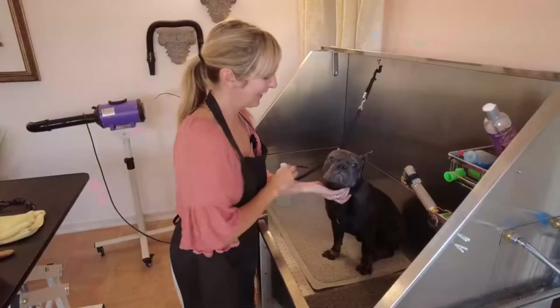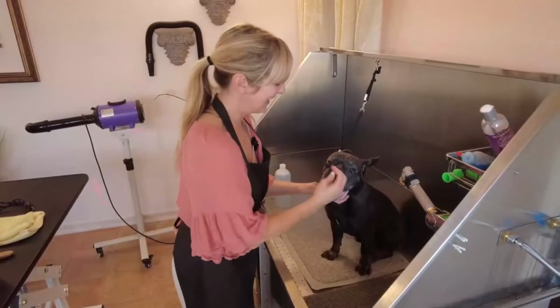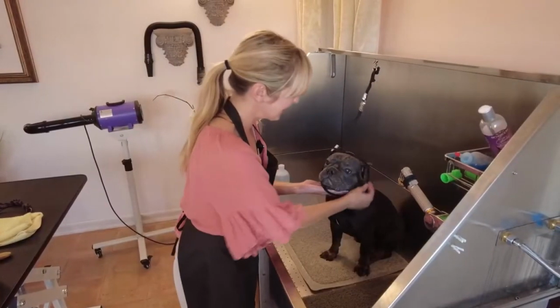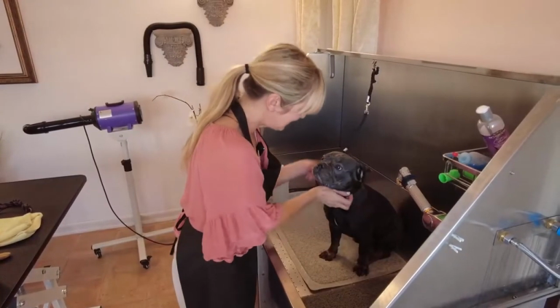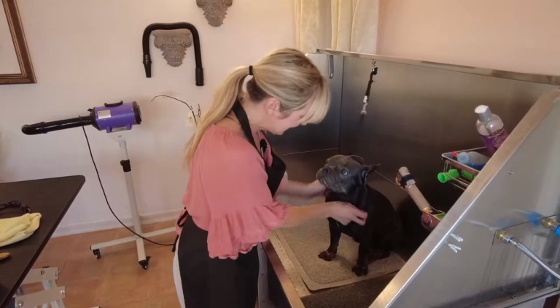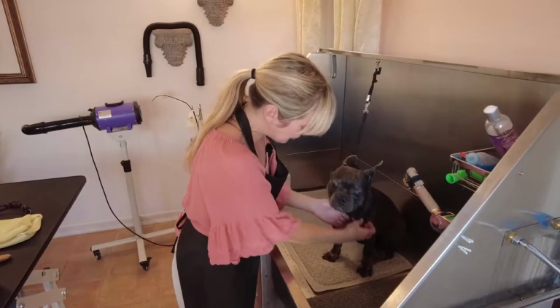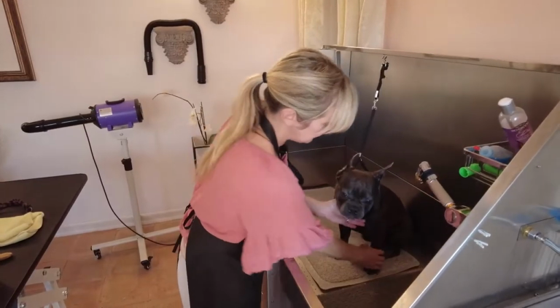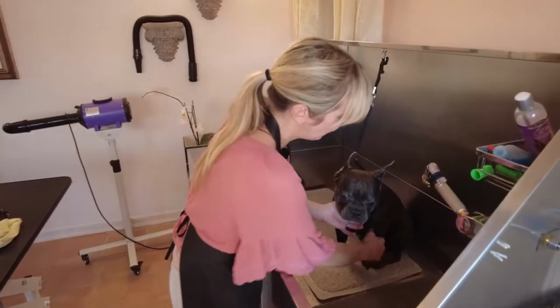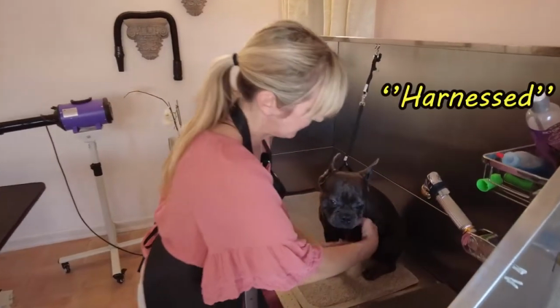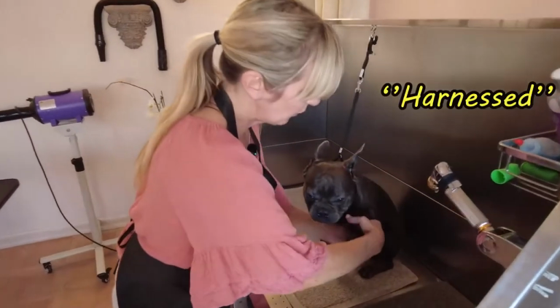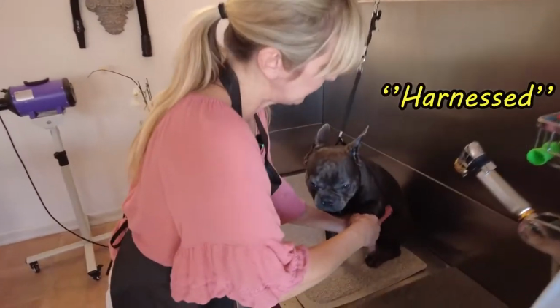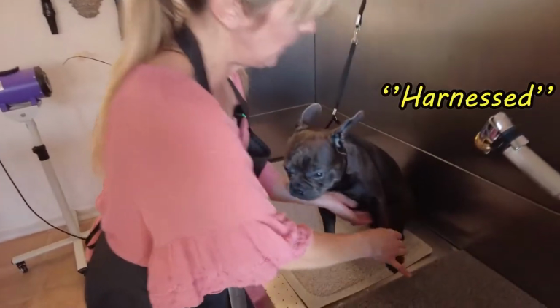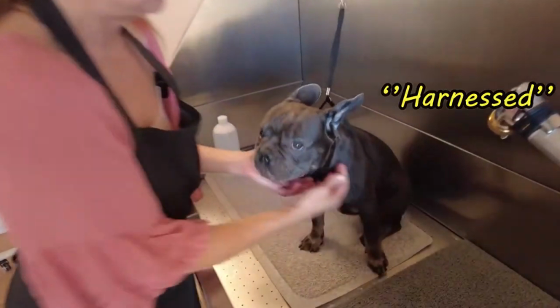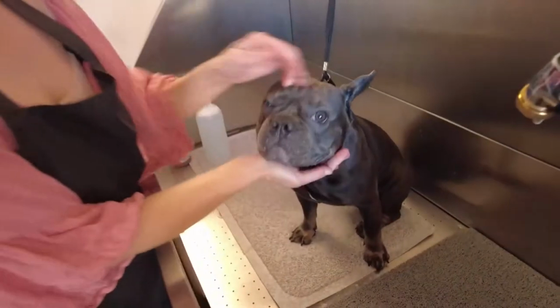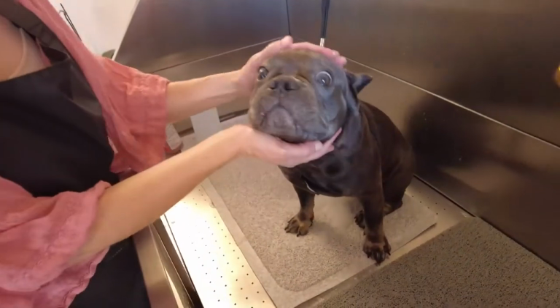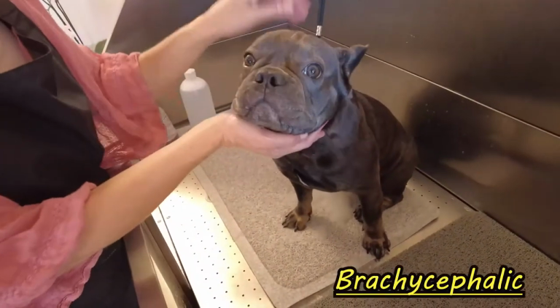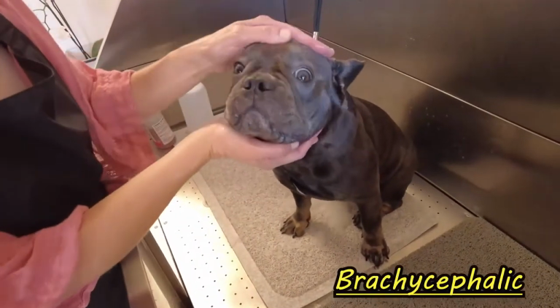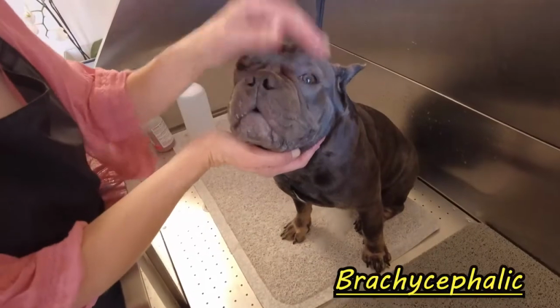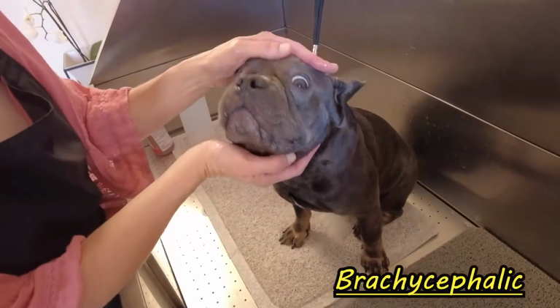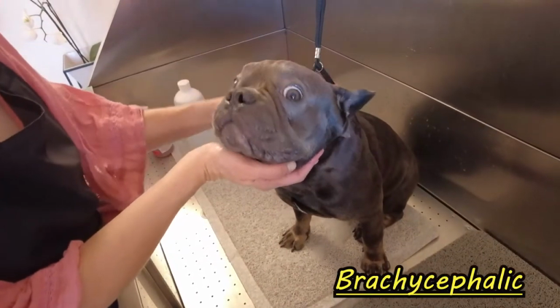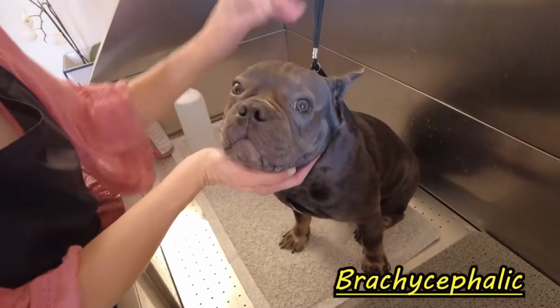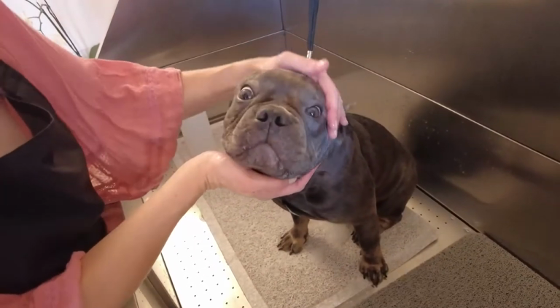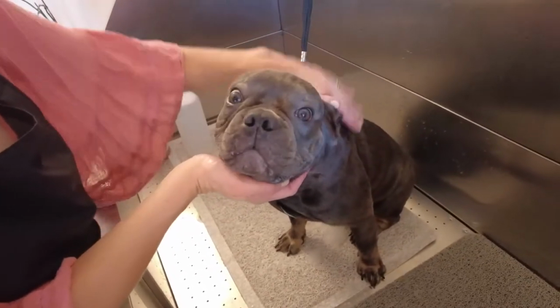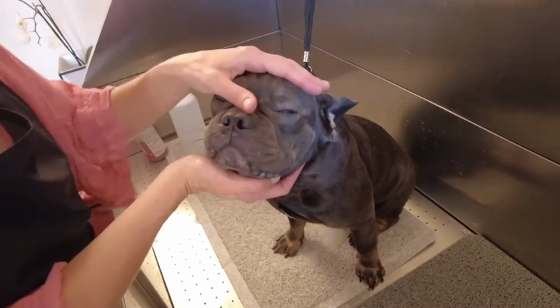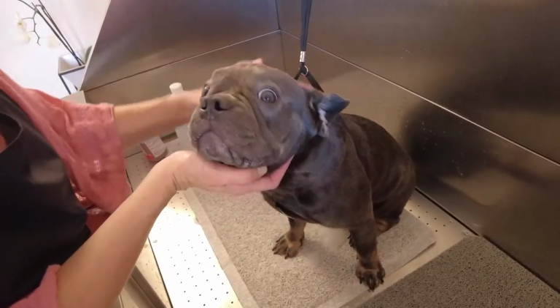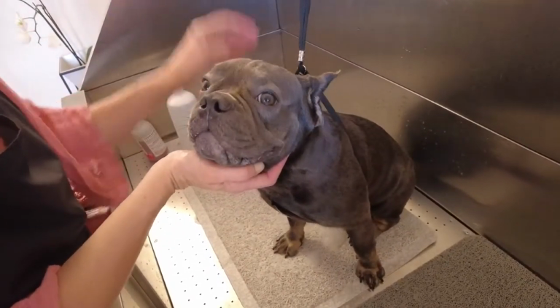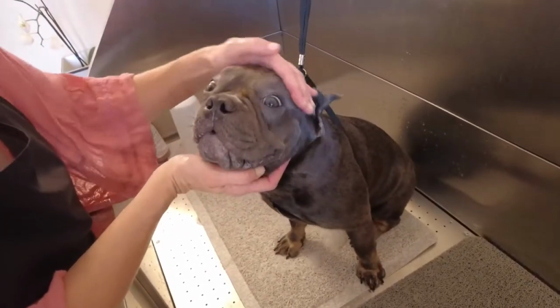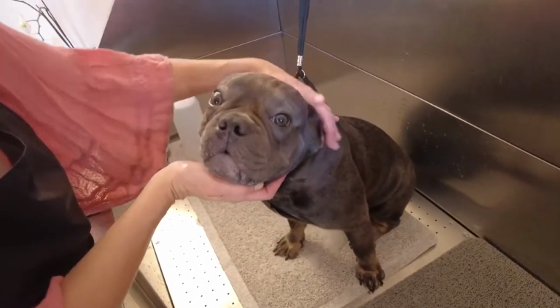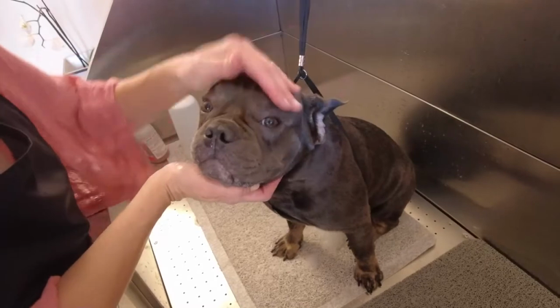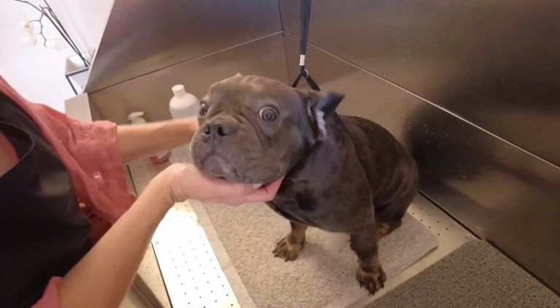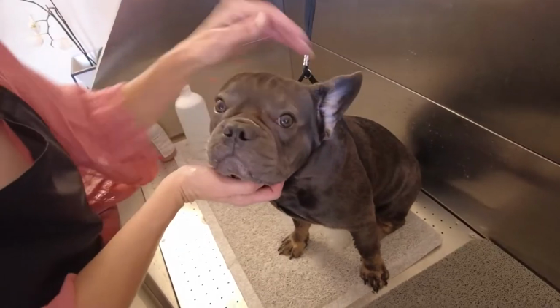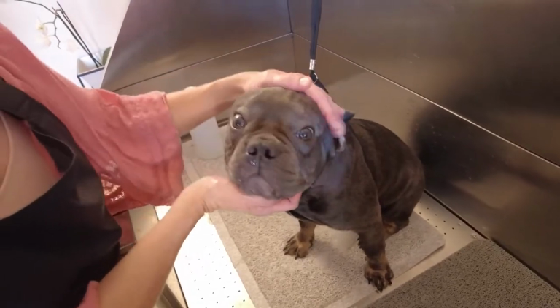You get him in the tub, making sure he is harnessed — not only because he's a puppy, but he's also brachycephalic, and there are going to be a few things we go through today about this type of head structure that's very important when you're washing them.